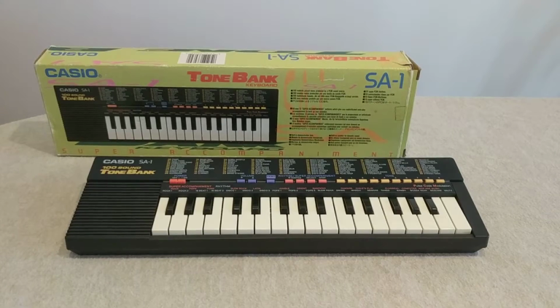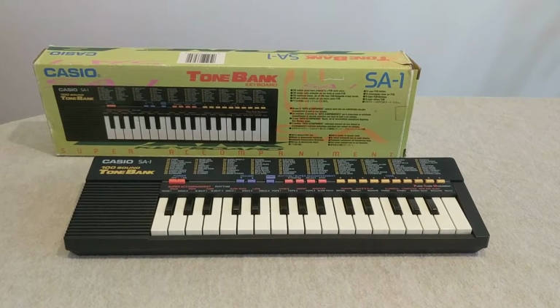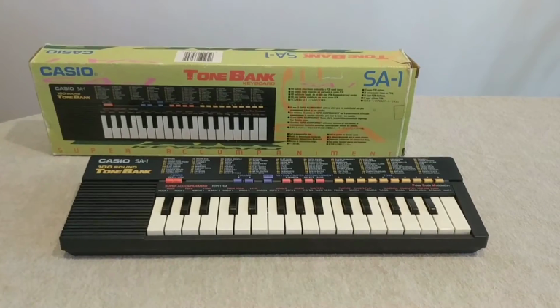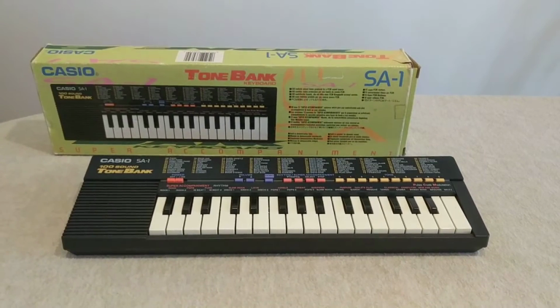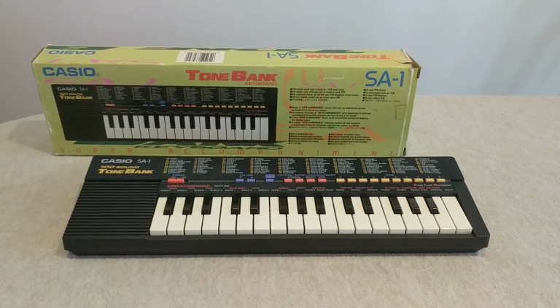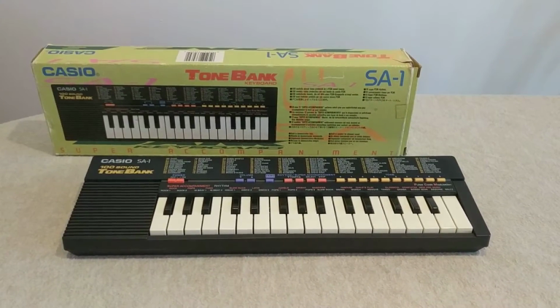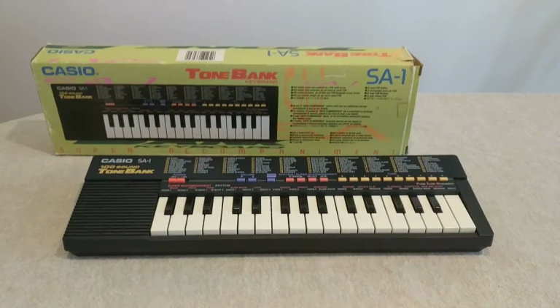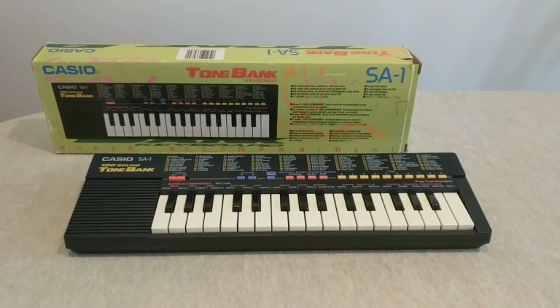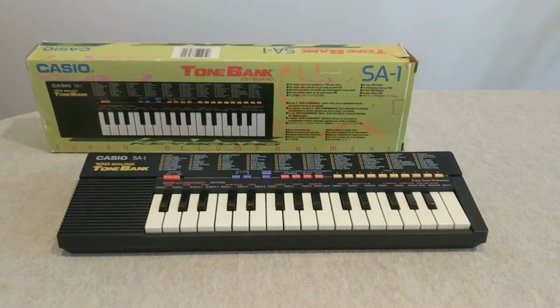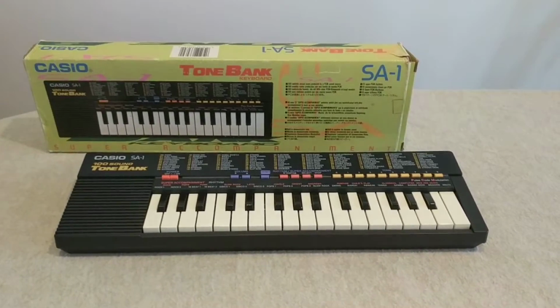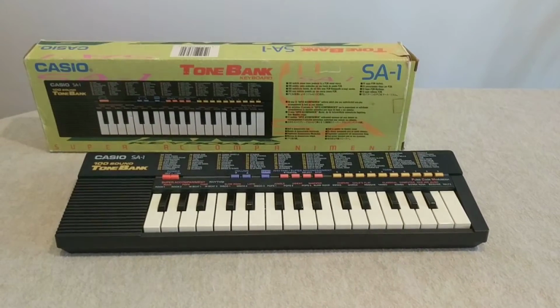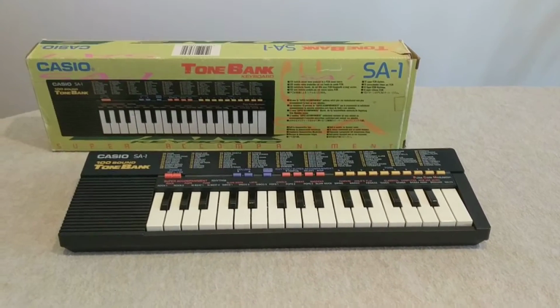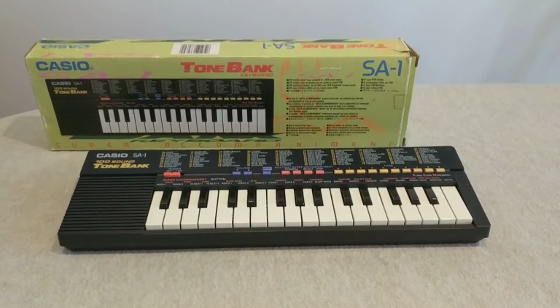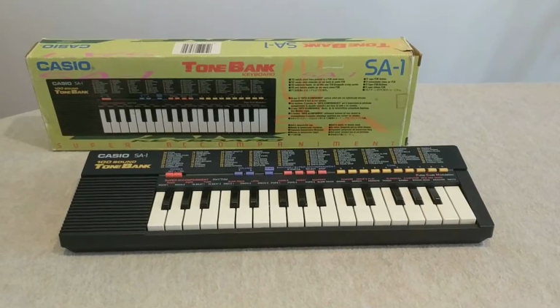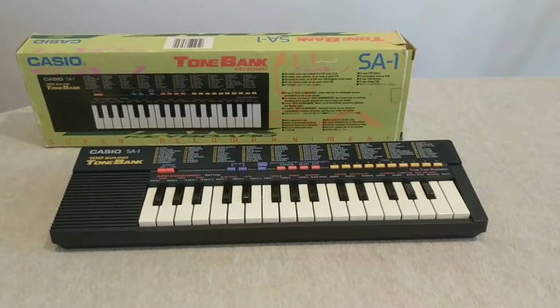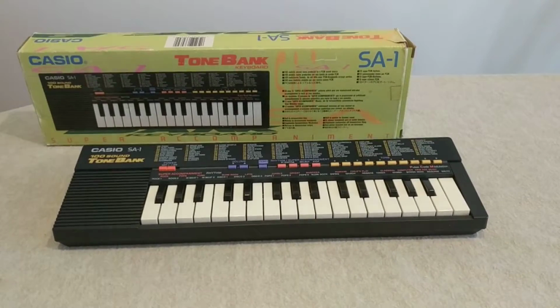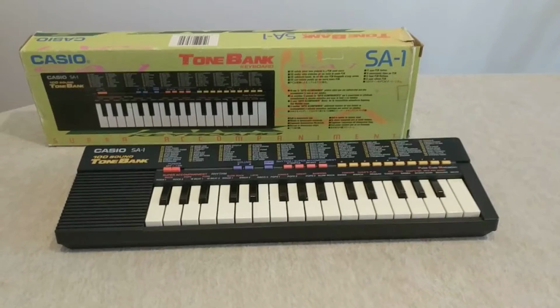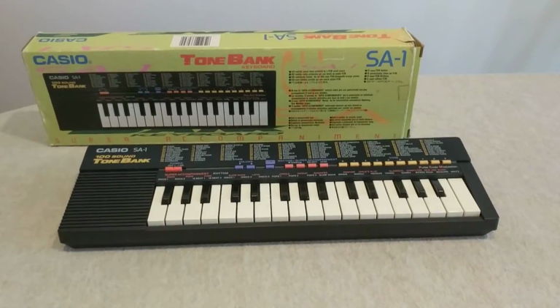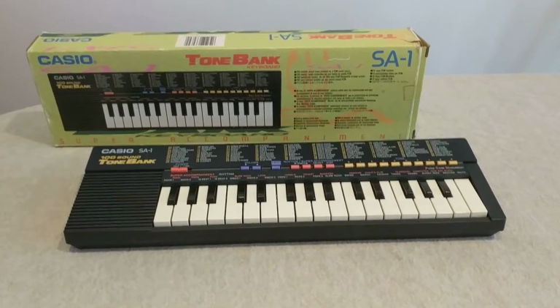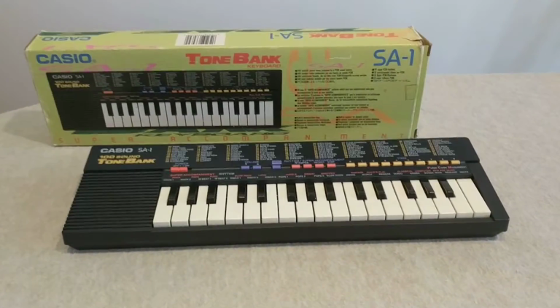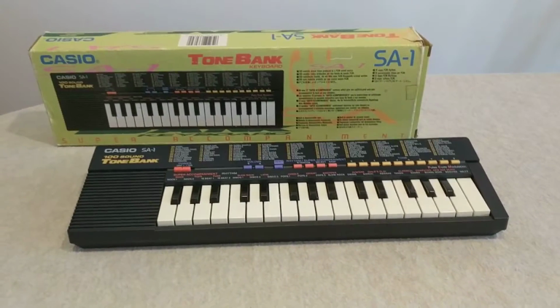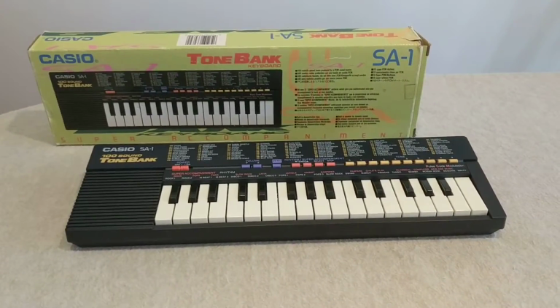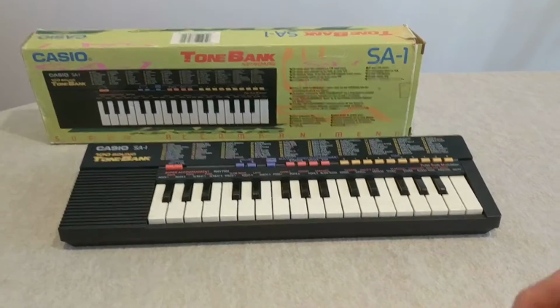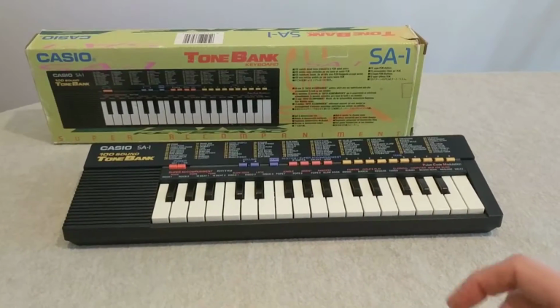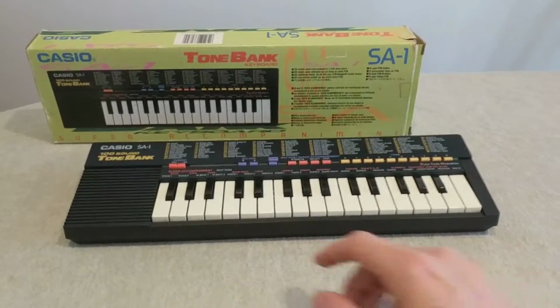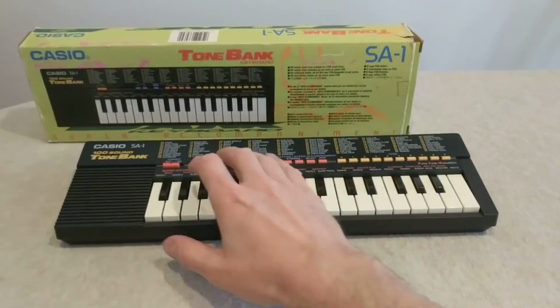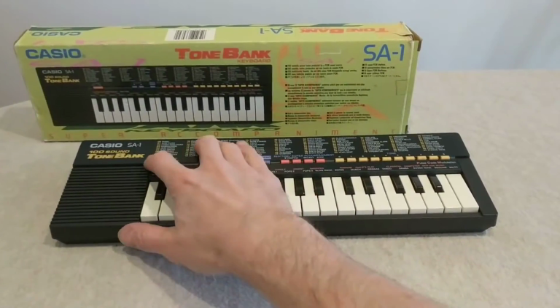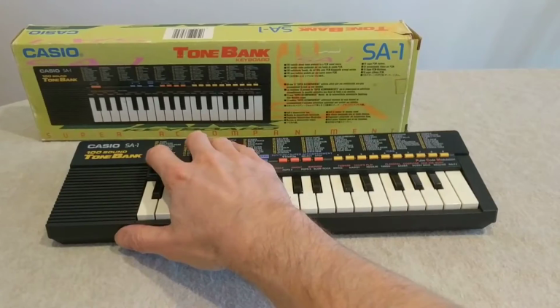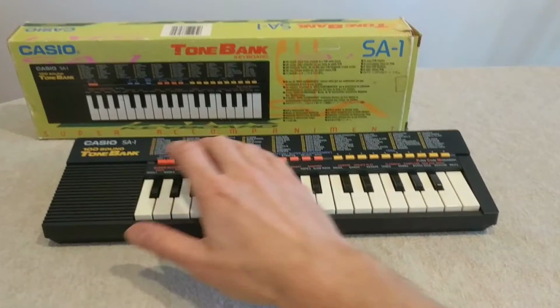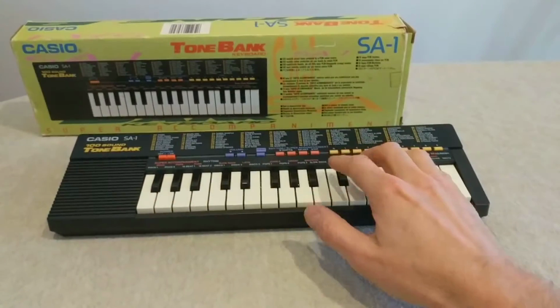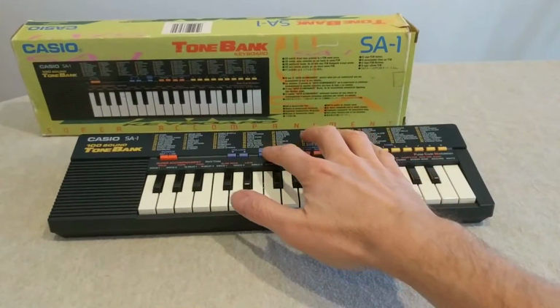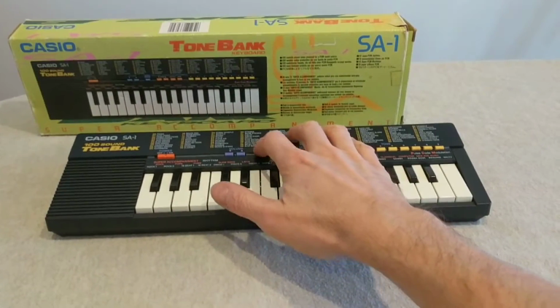Alright, Dan Scaveng himself. We have a Casio SA-1 100 sound tone bank keyboard with the box. There's no manual — I'm not sure there ever was one — but it is working.